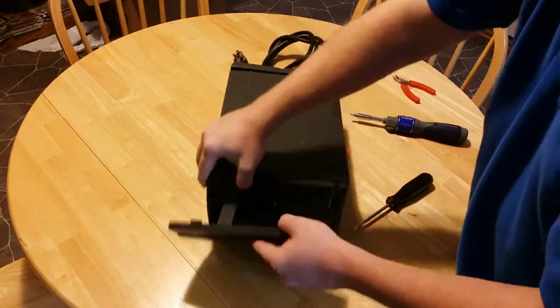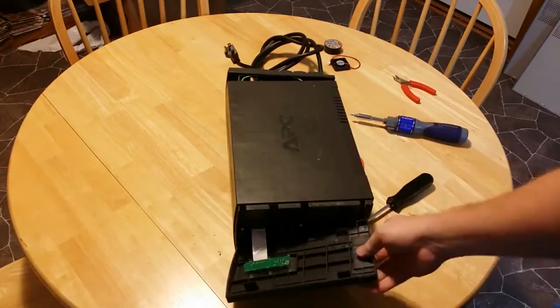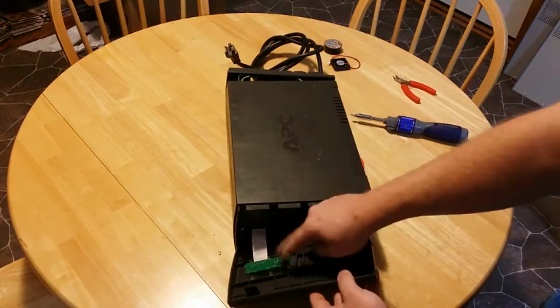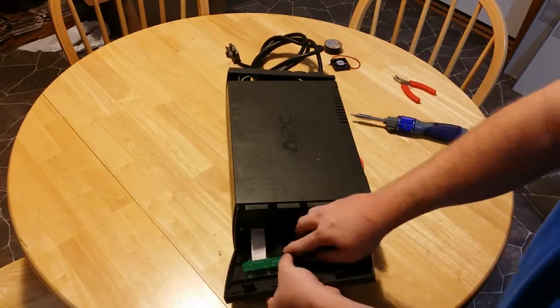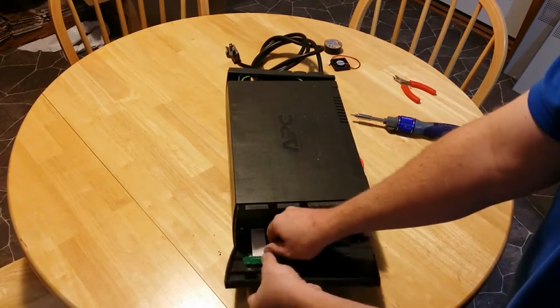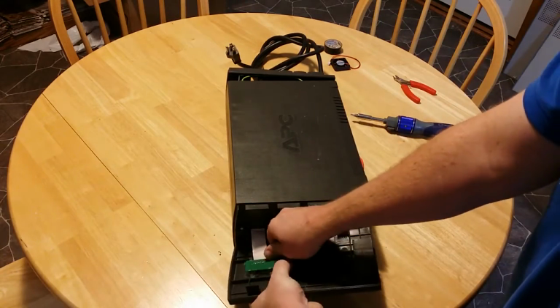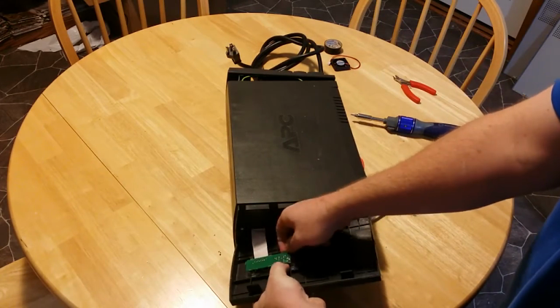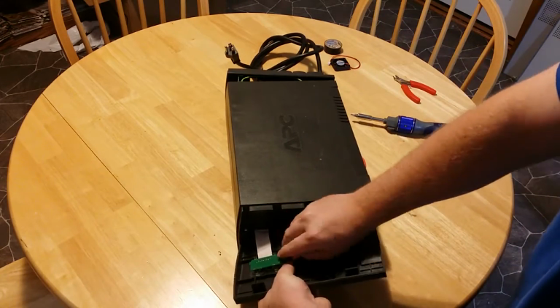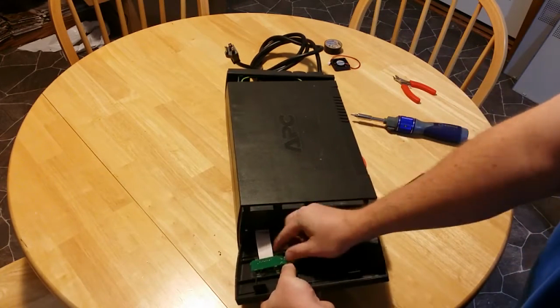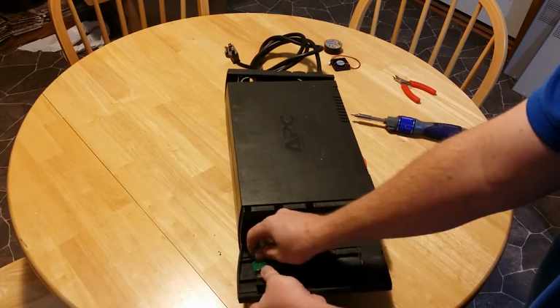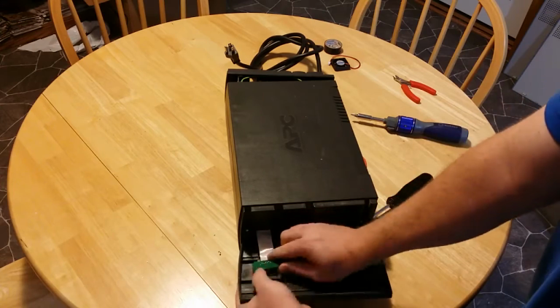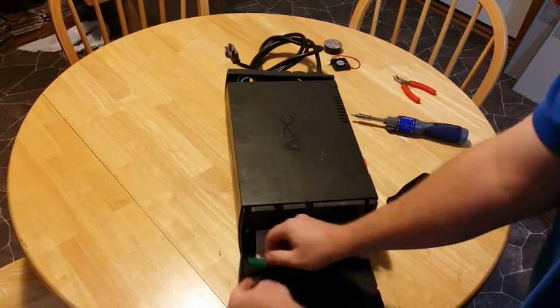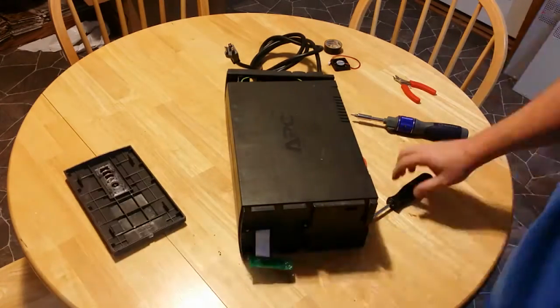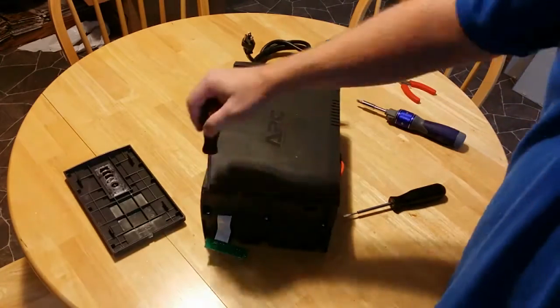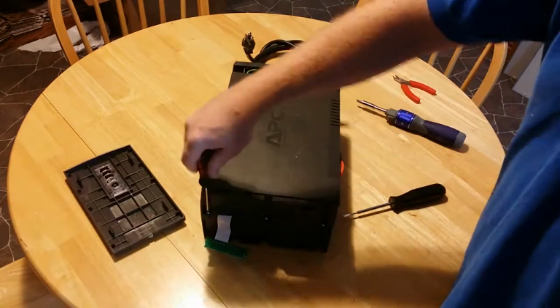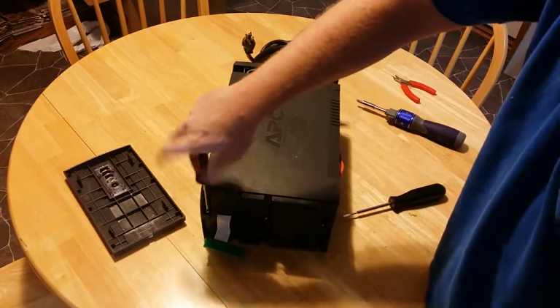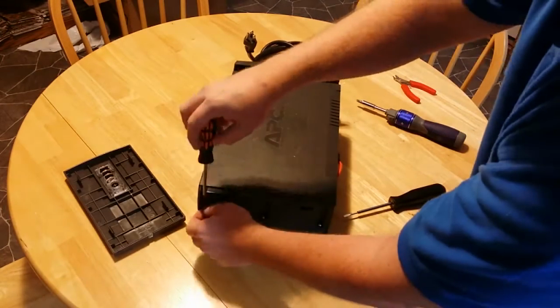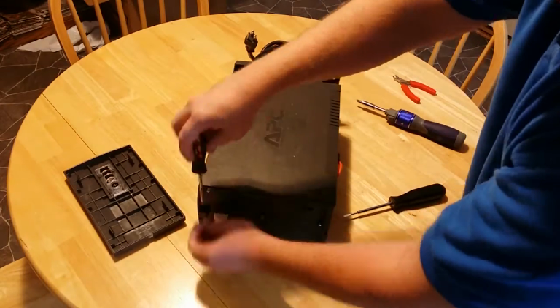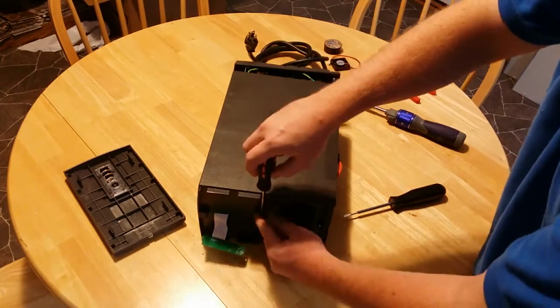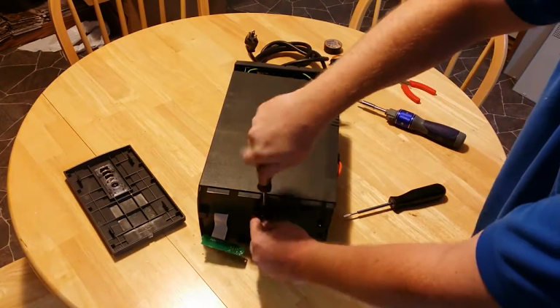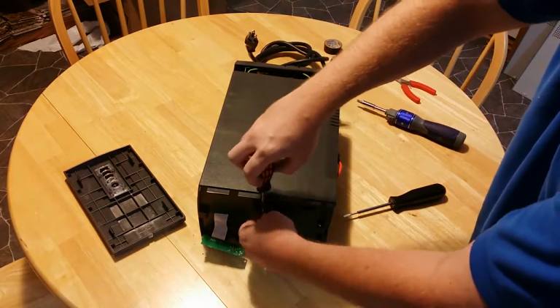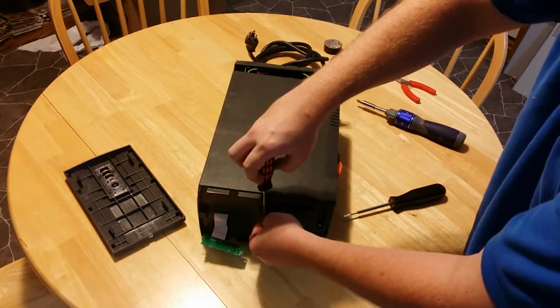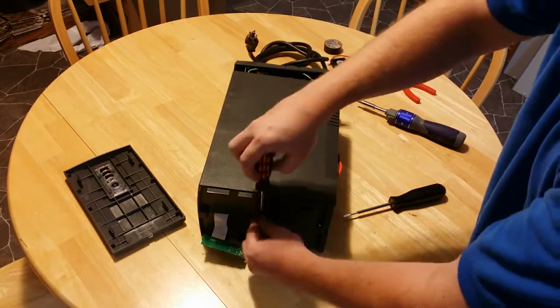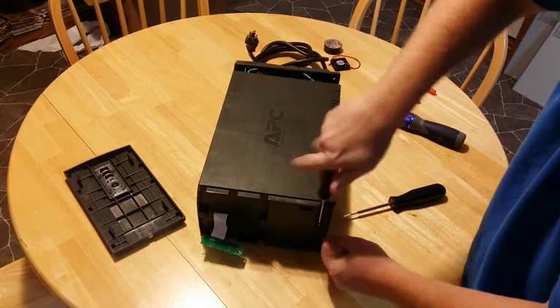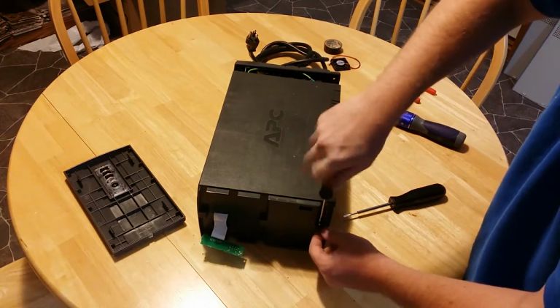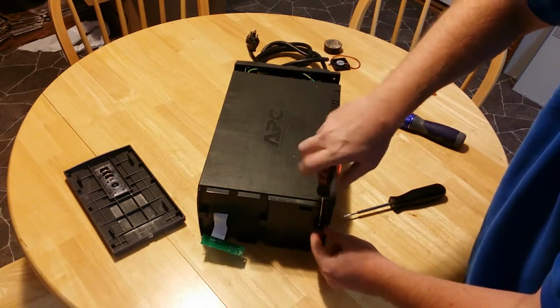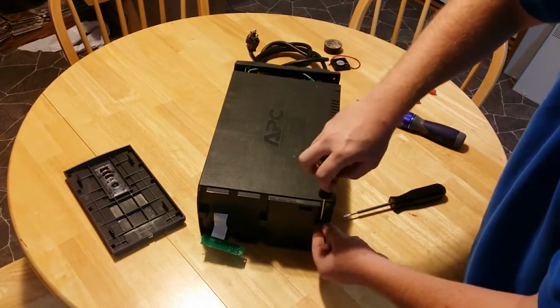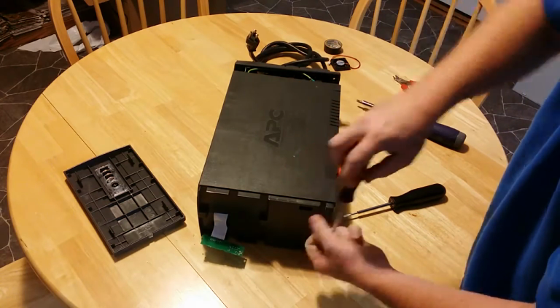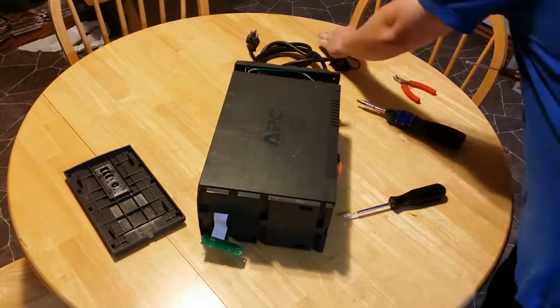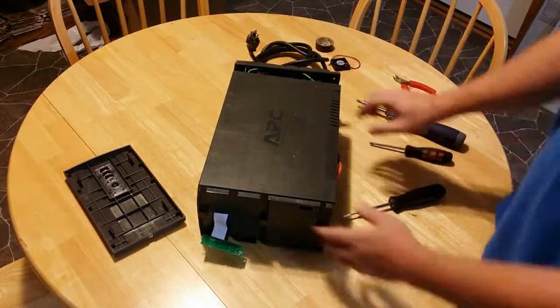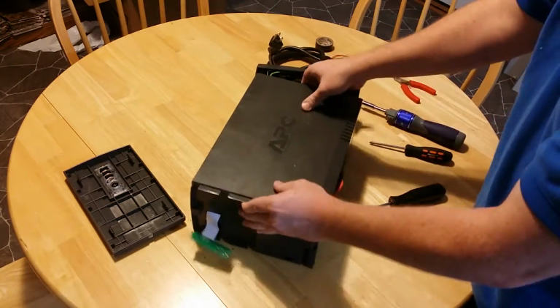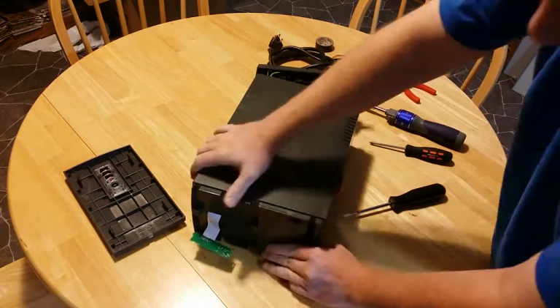Remove the power button board from the clips. Next, remove the three screws in front. Remove the side.